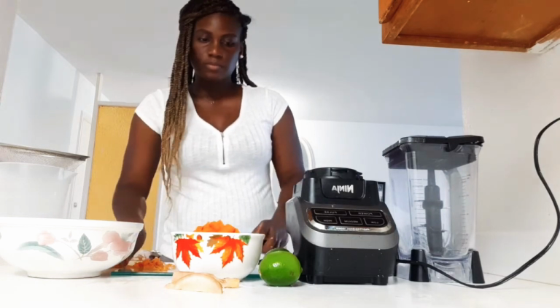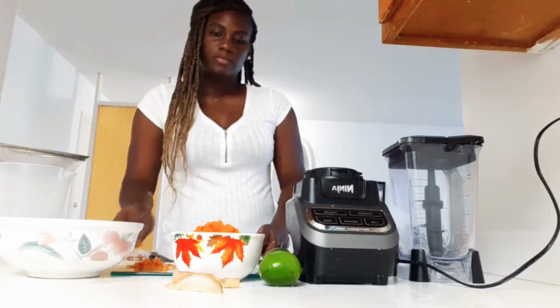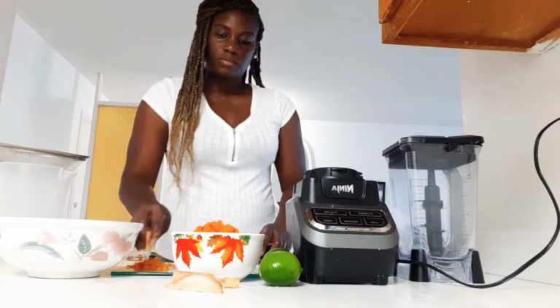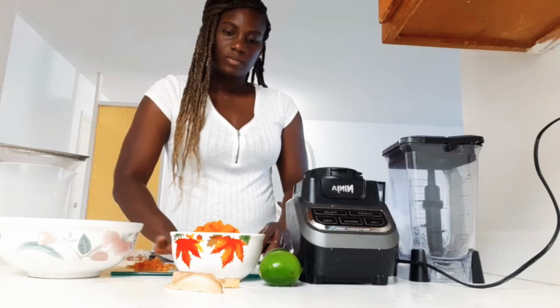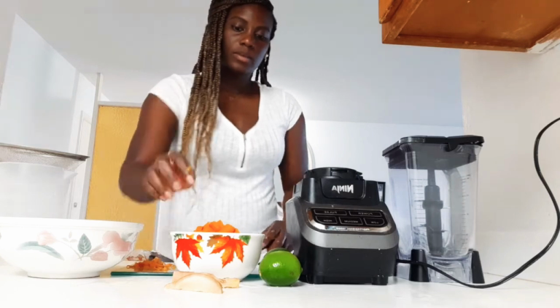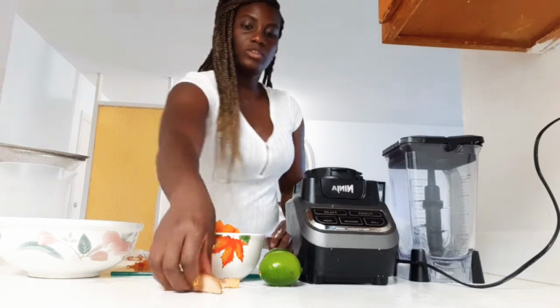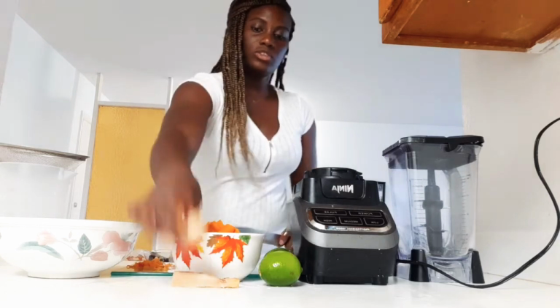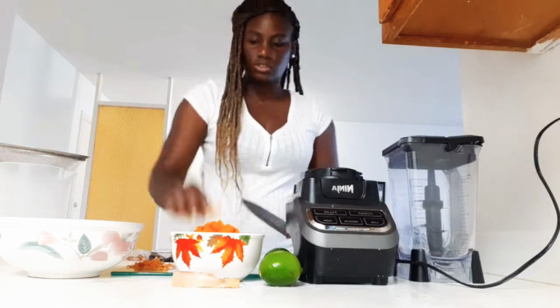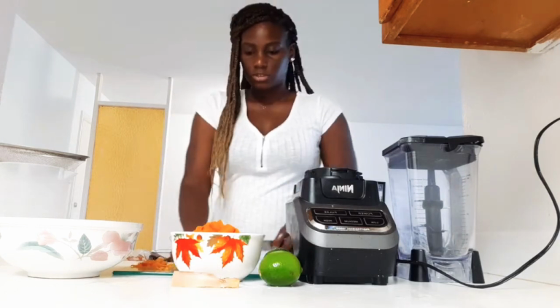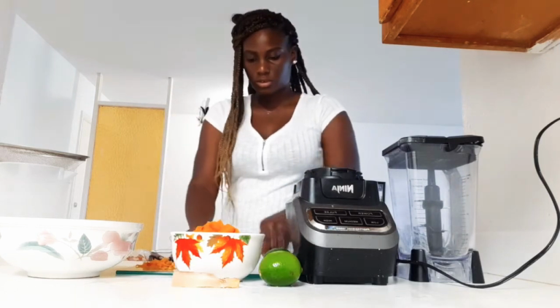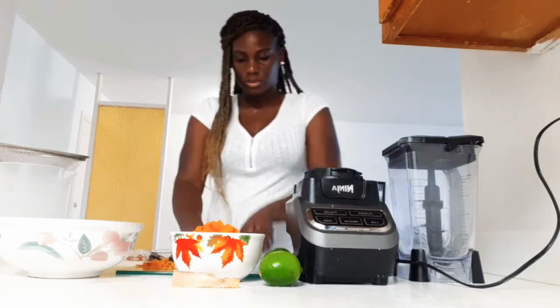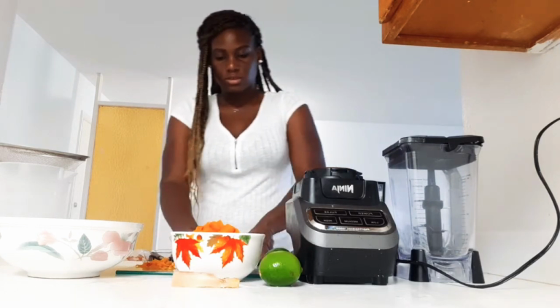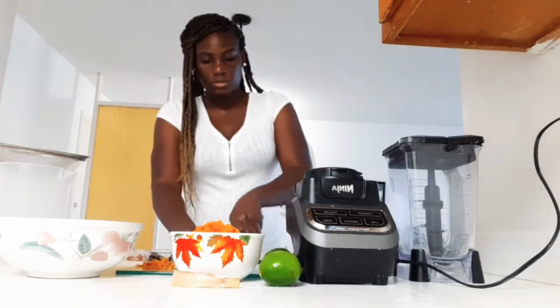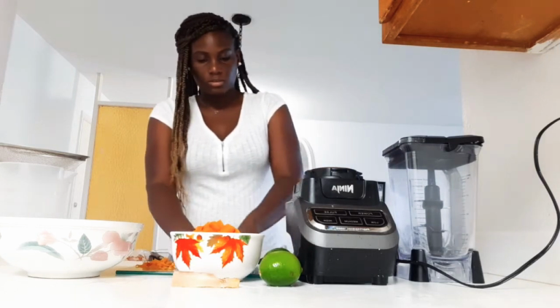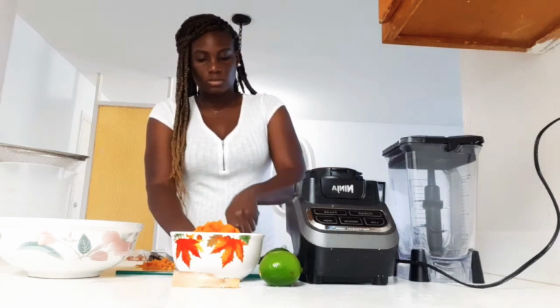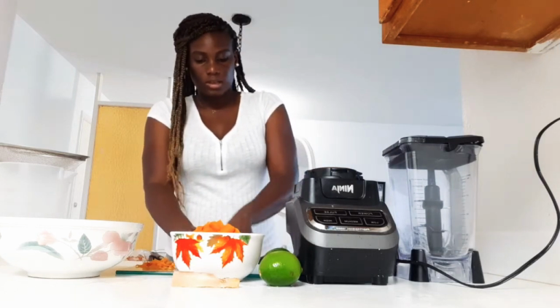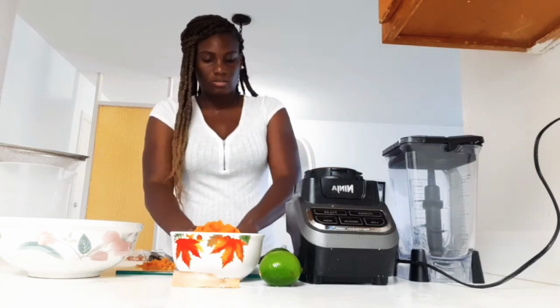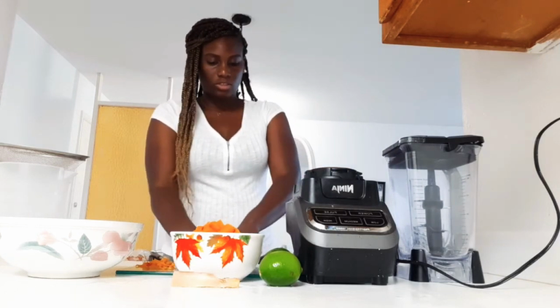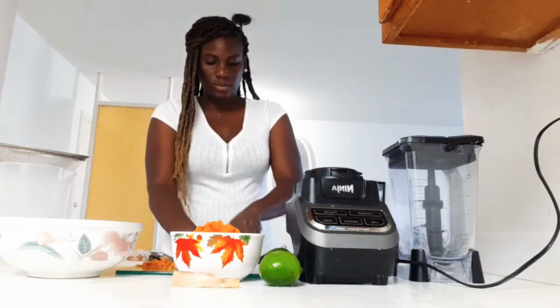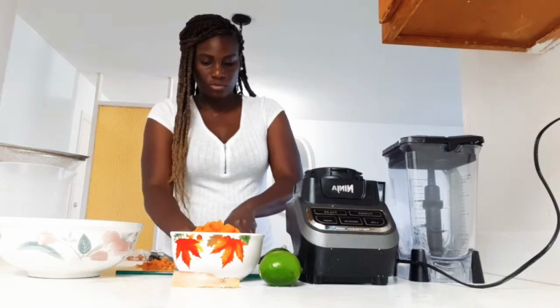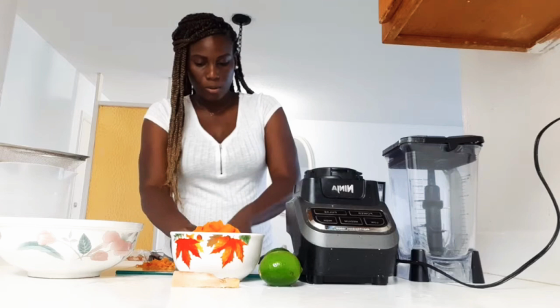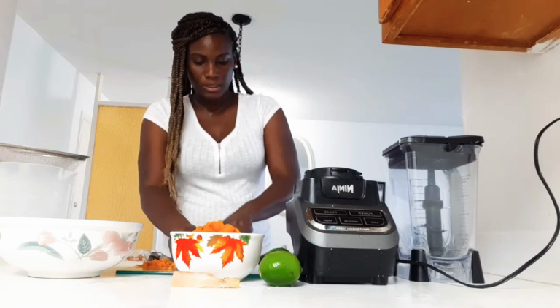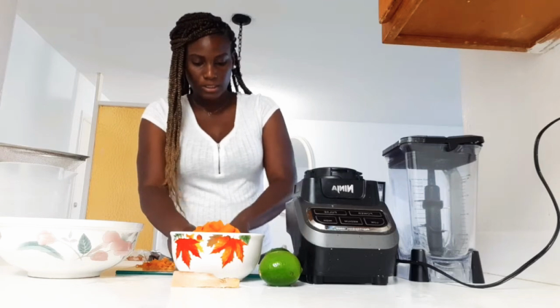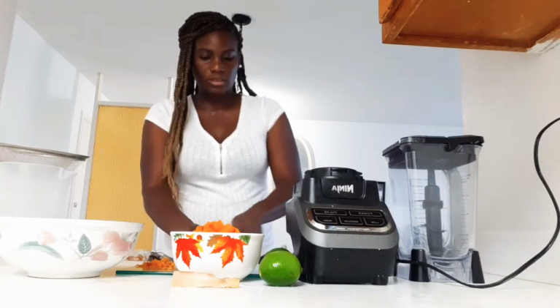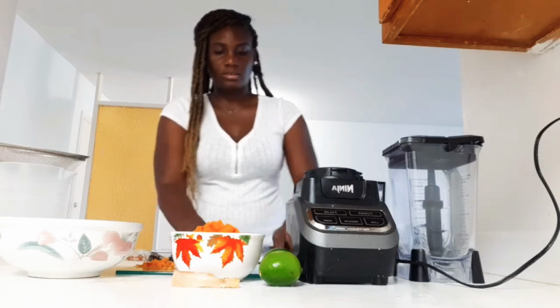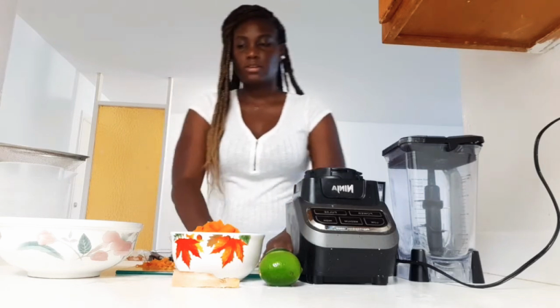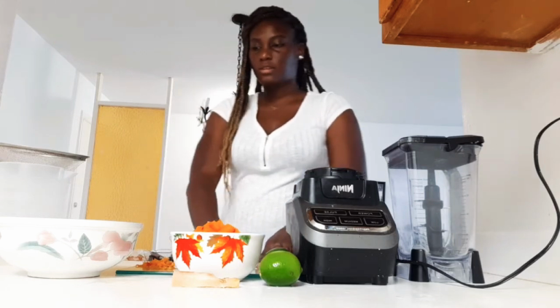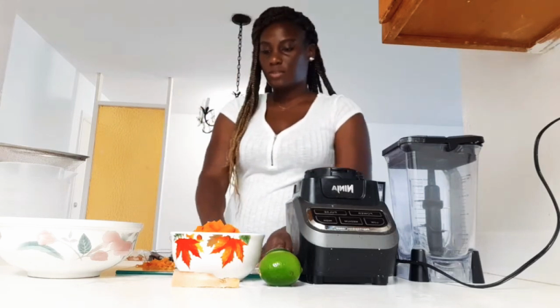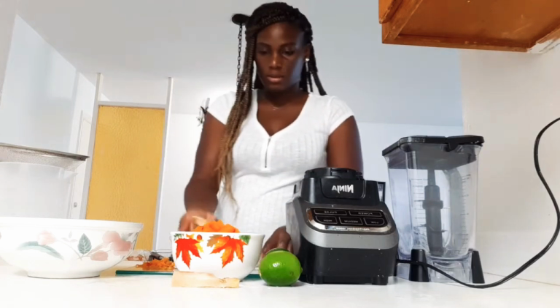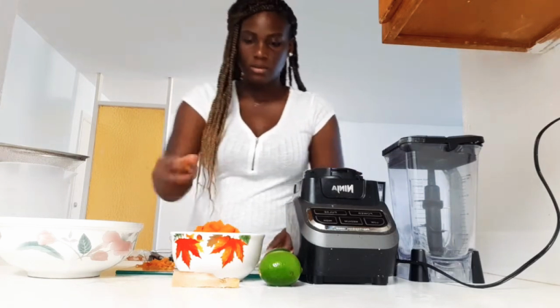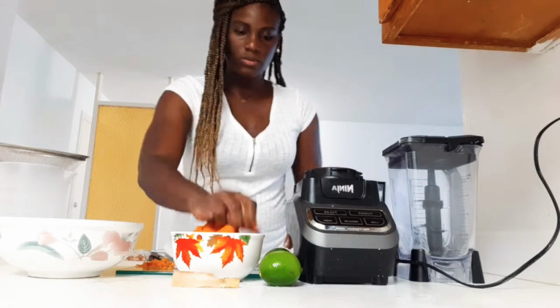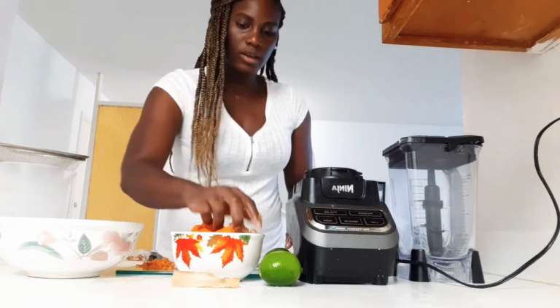Okay, then the ginger — just give it a few chops. It doesn't have to be too fine.